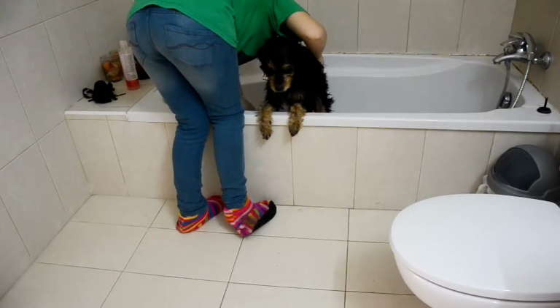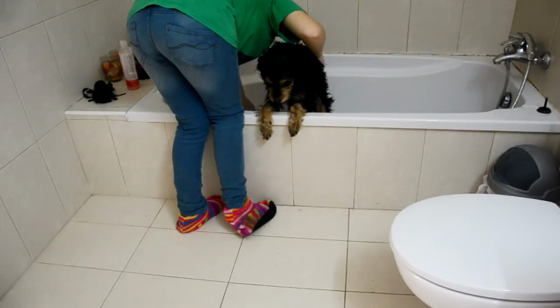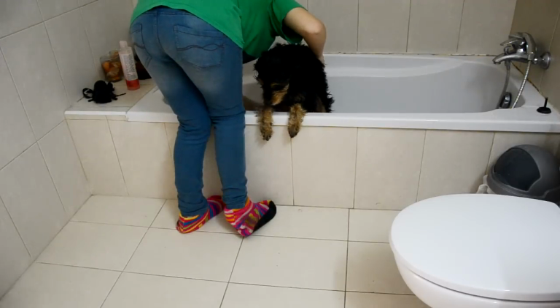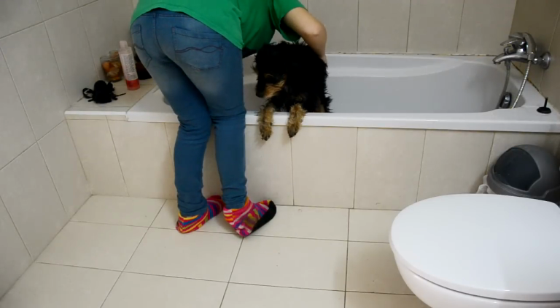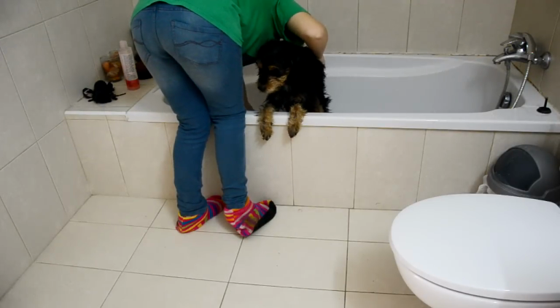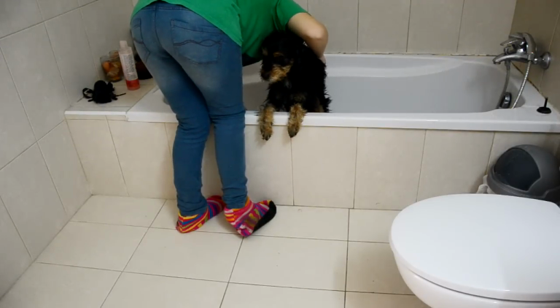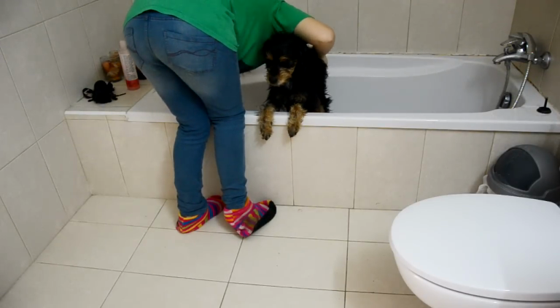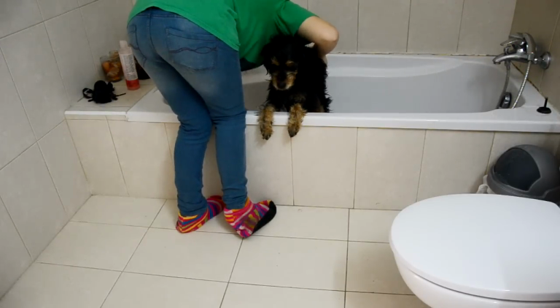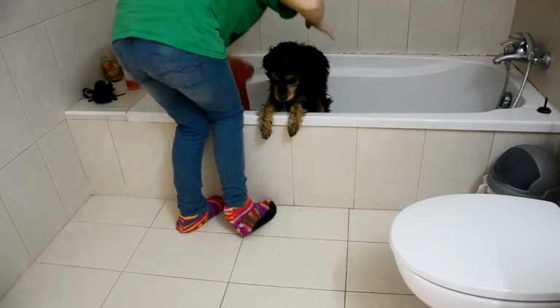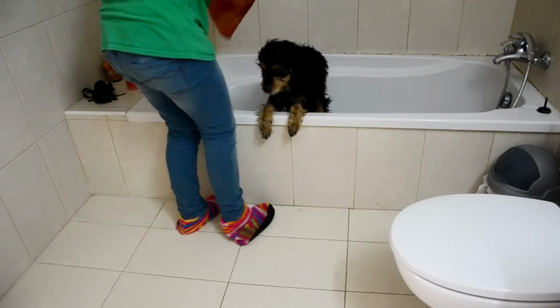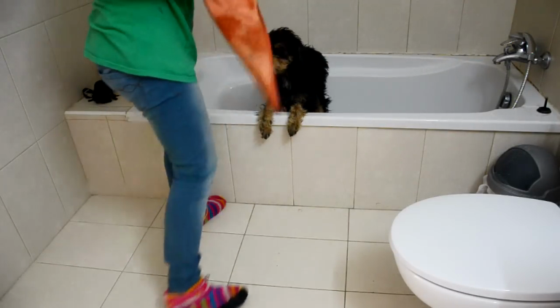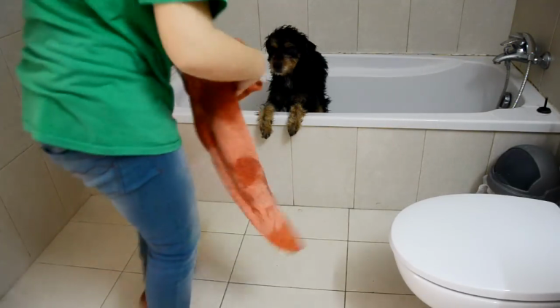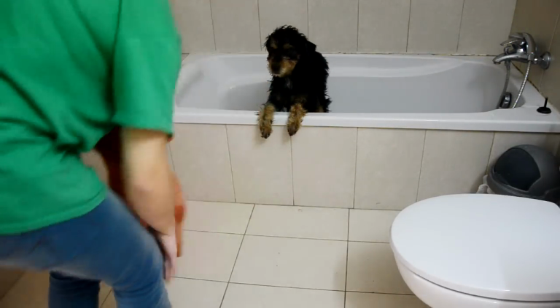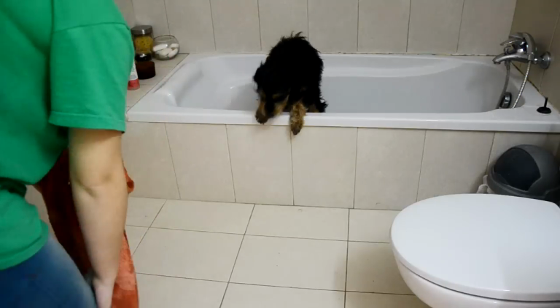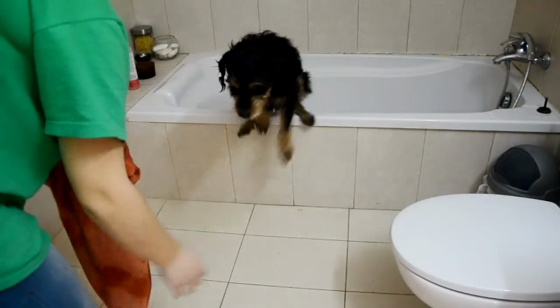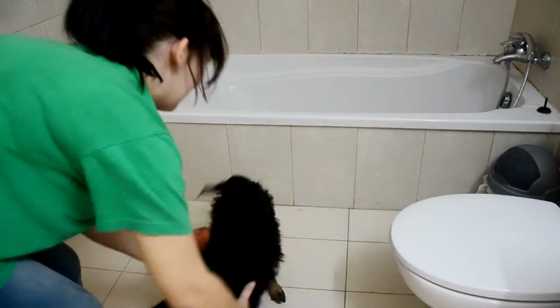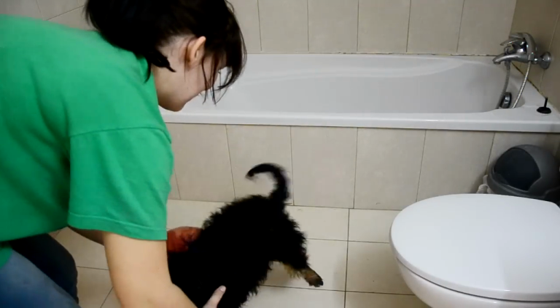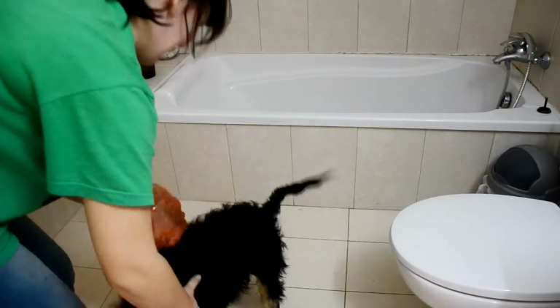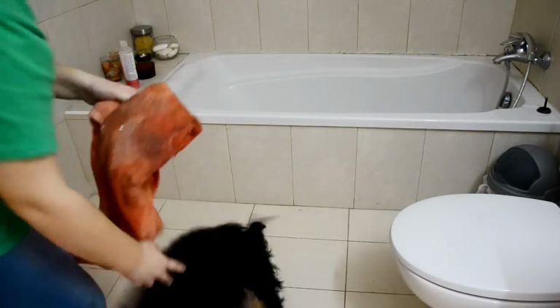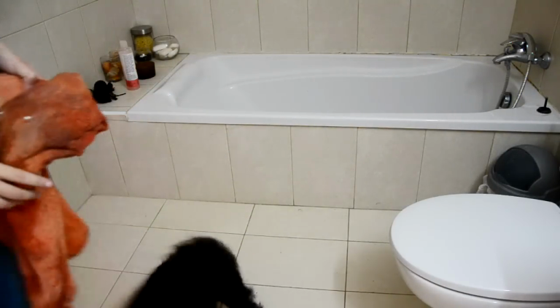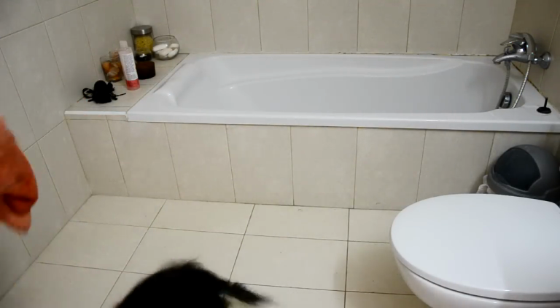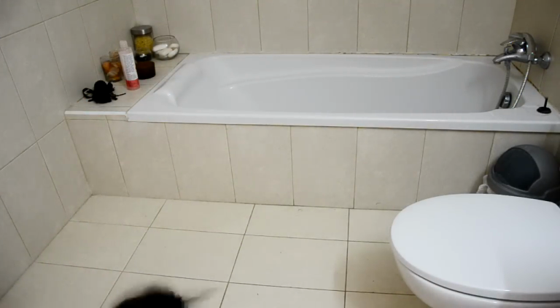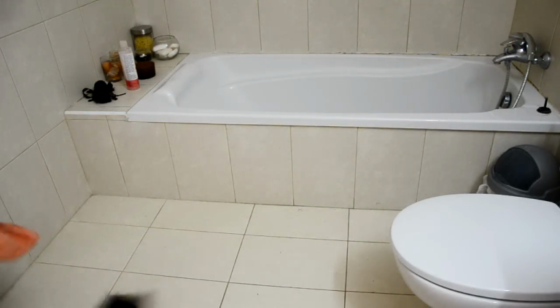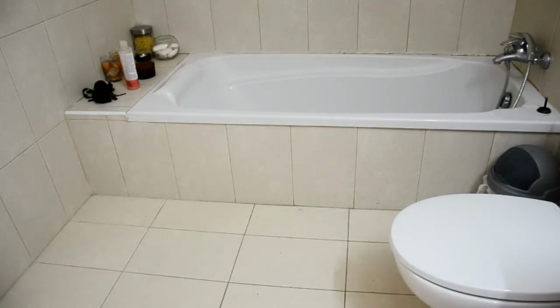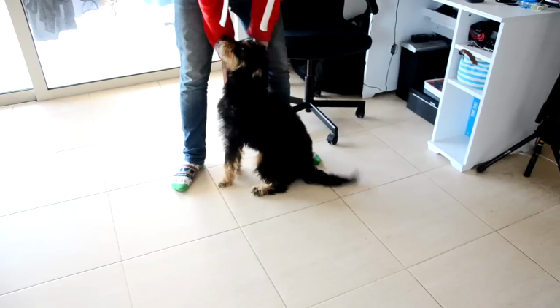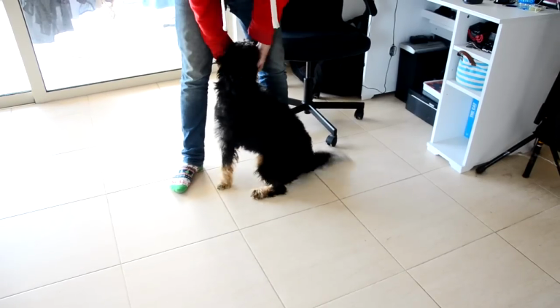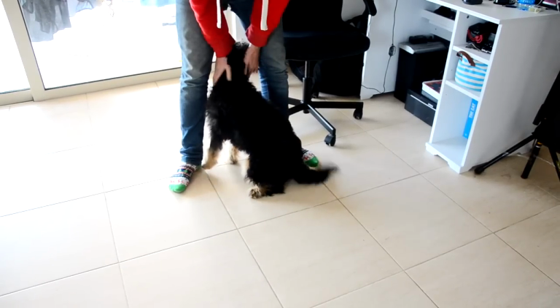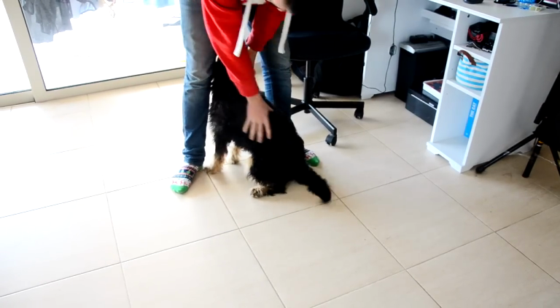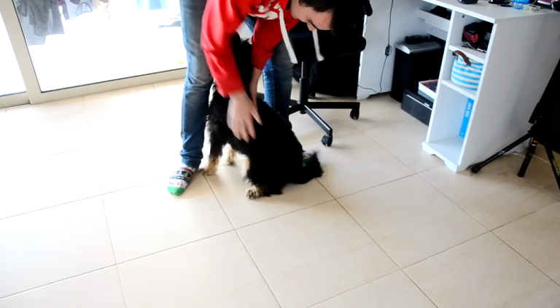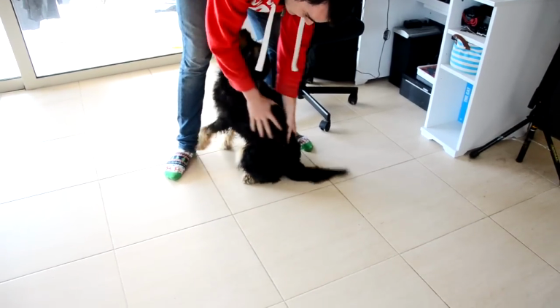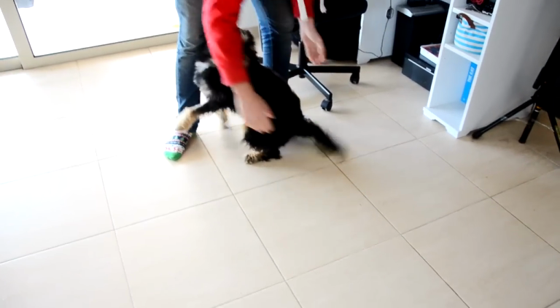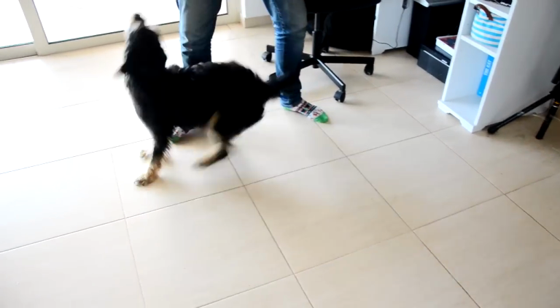How you dry your dog is completely up to you. I usually towel dry Jon as much as I can and let him air dry the rest, since it's not that cold here. And once he's dry, Dan gives him a really good brush and voila — now we have a beautifully clean and nice smelling puppy.